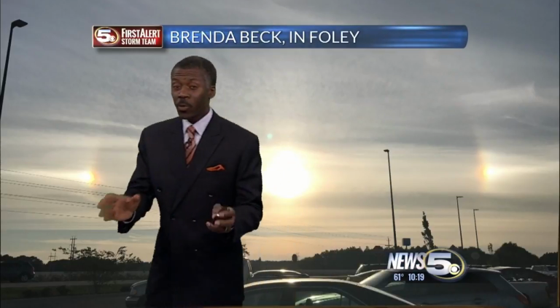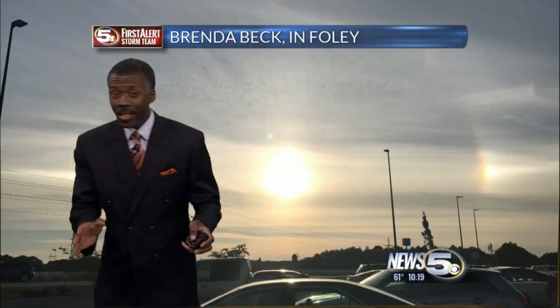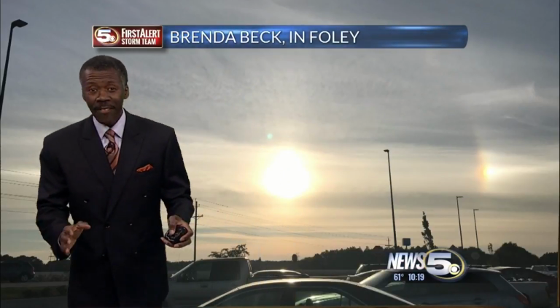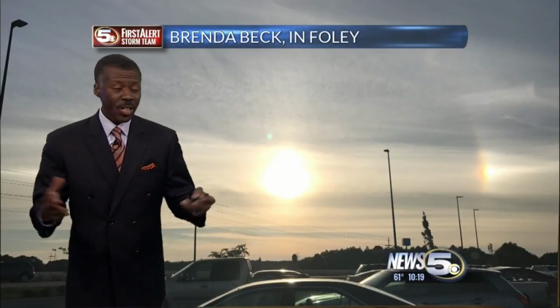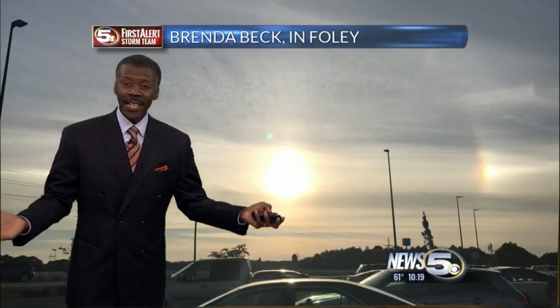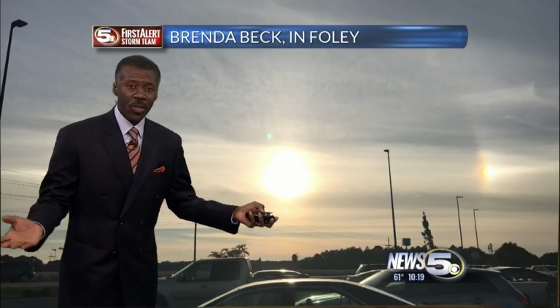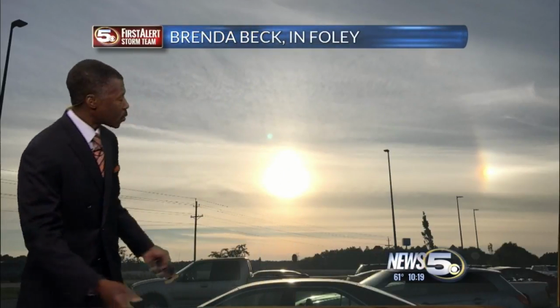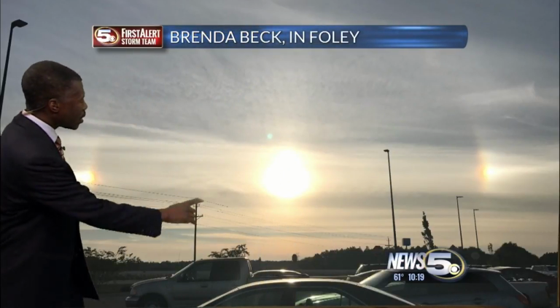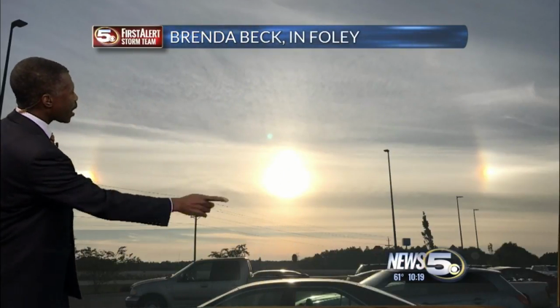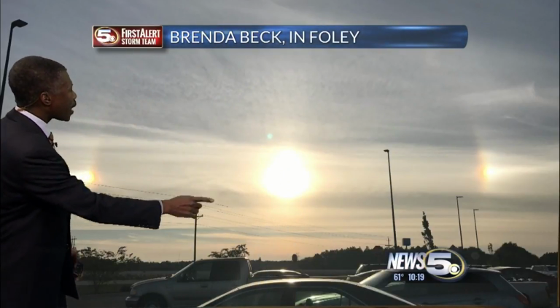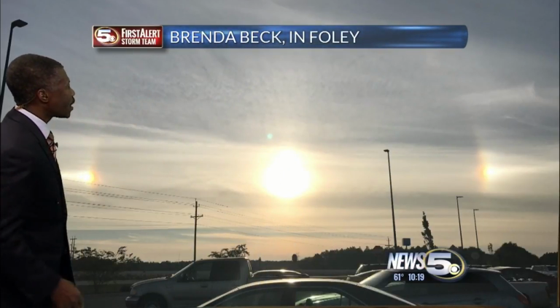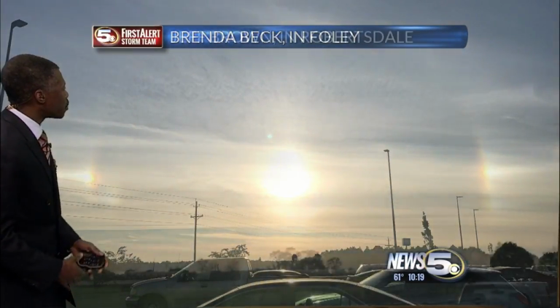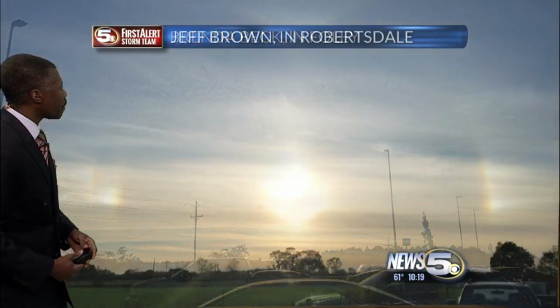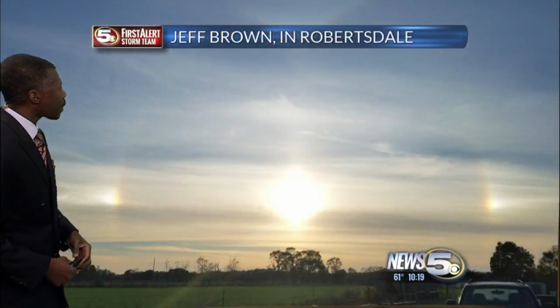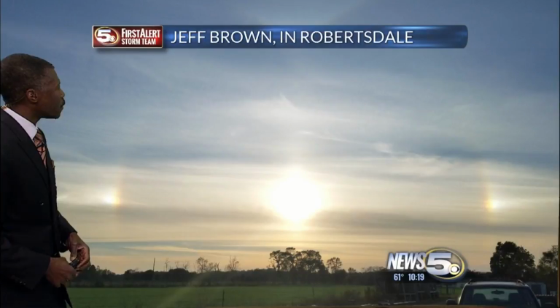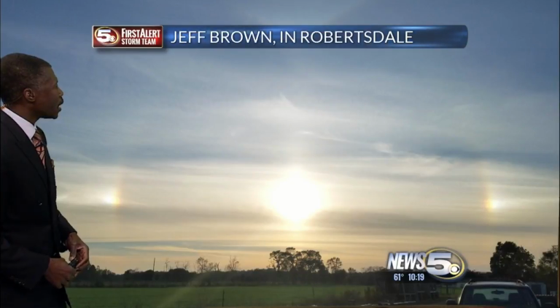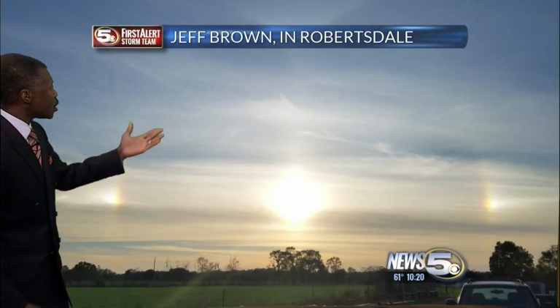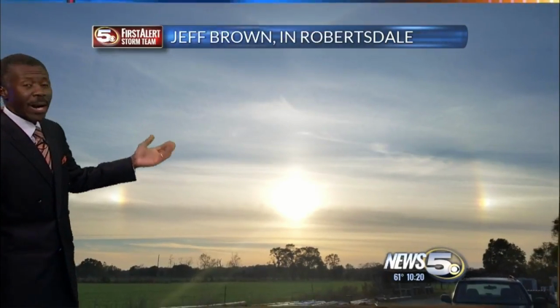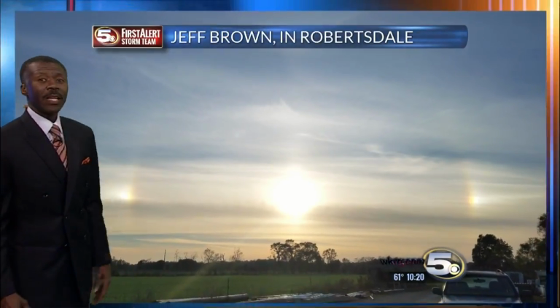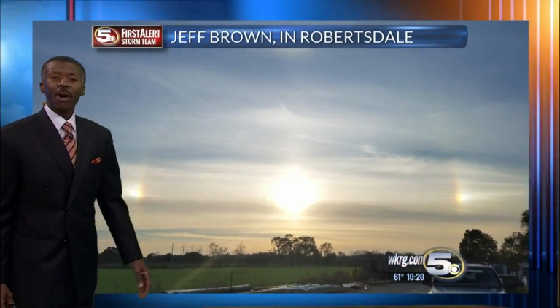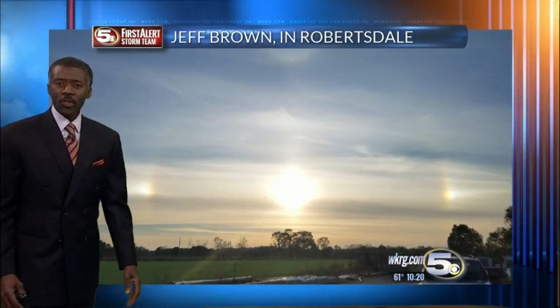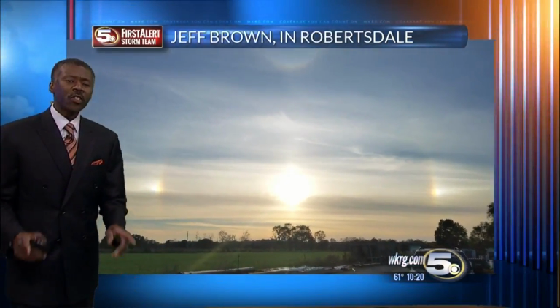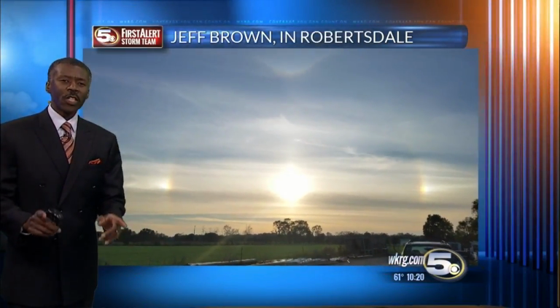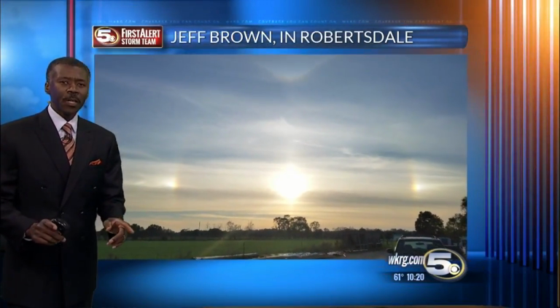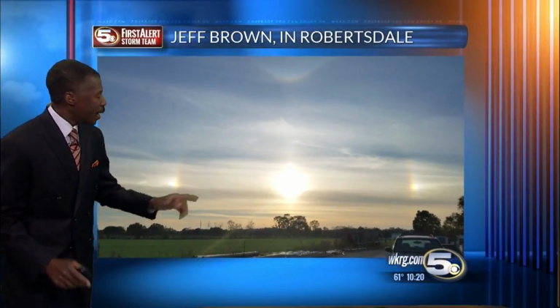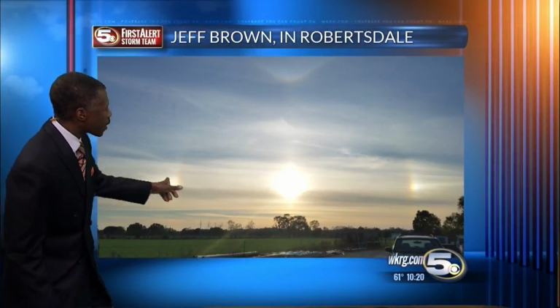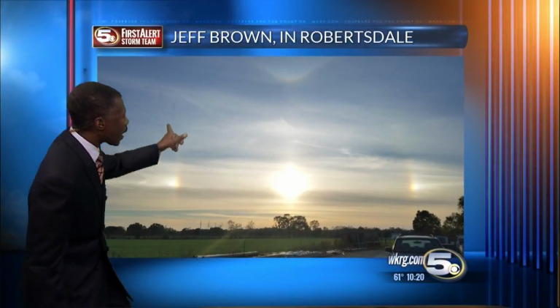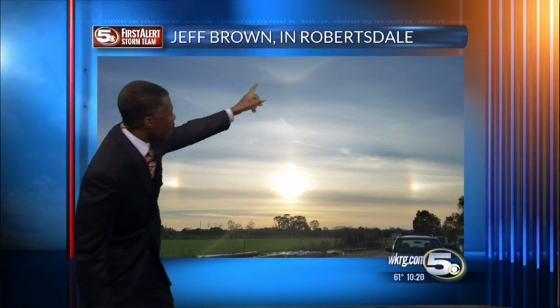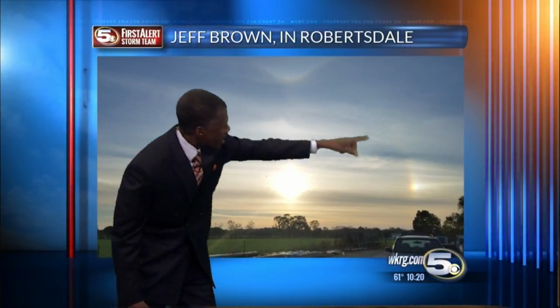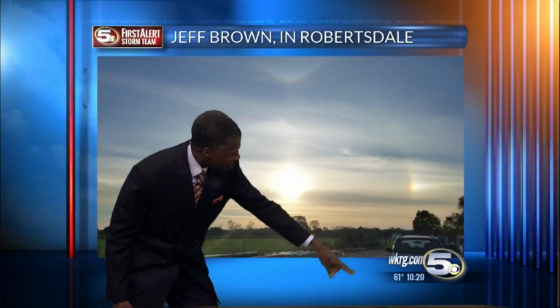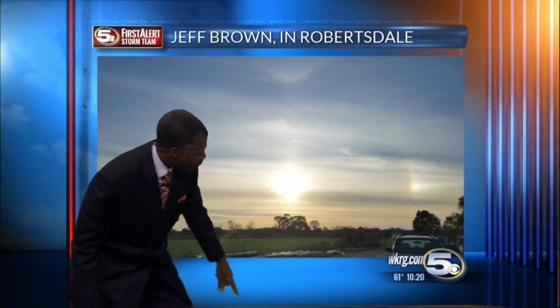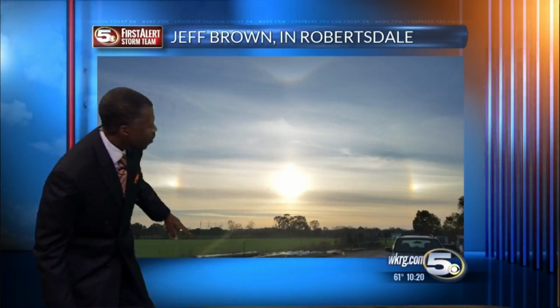But what's really obvious on either side of the sun — those bright spots. That's what Brenda Beck captured in Foley. Jeff Brown in Robertsdale saw the same view. In fact, he captured that ring around the sun, too.